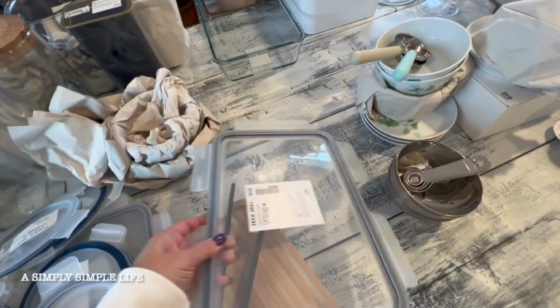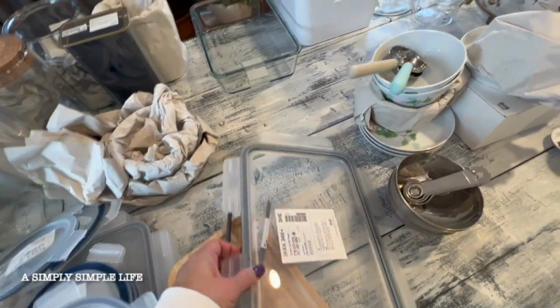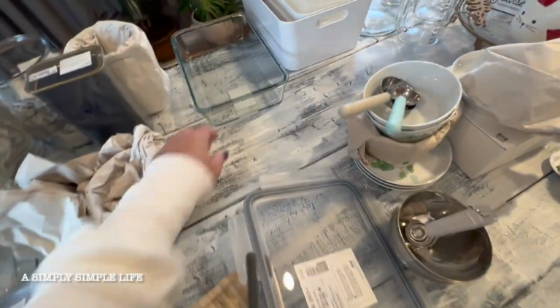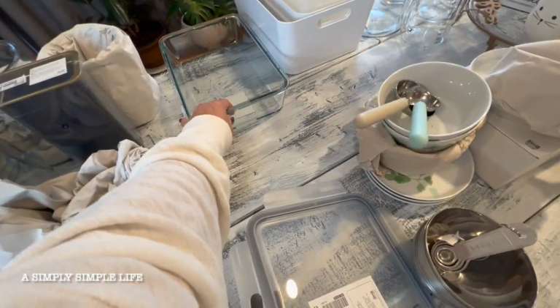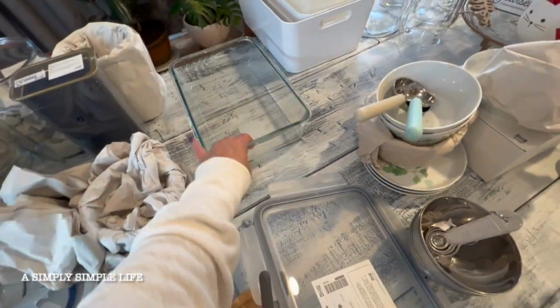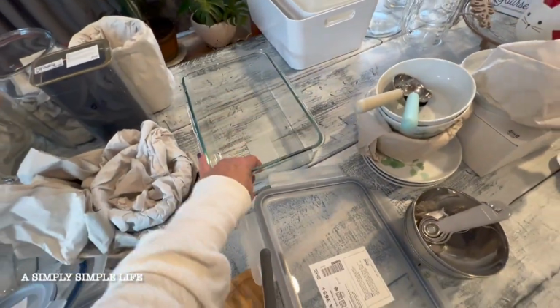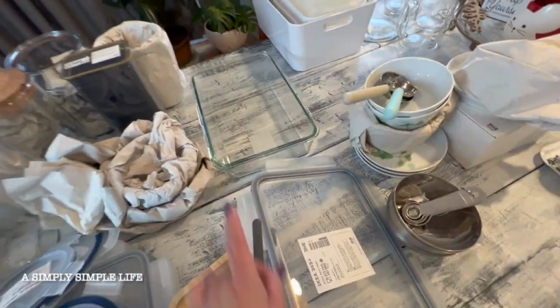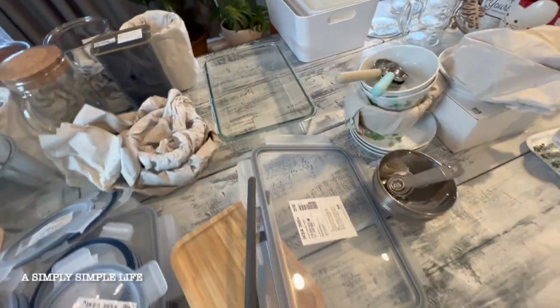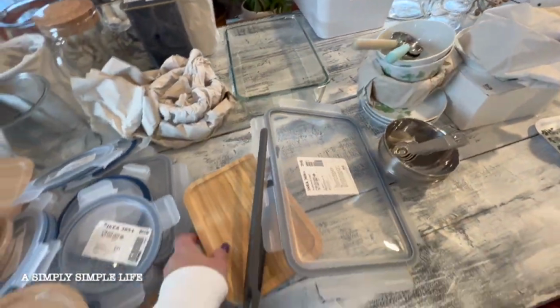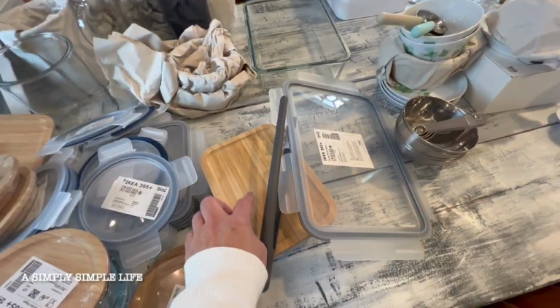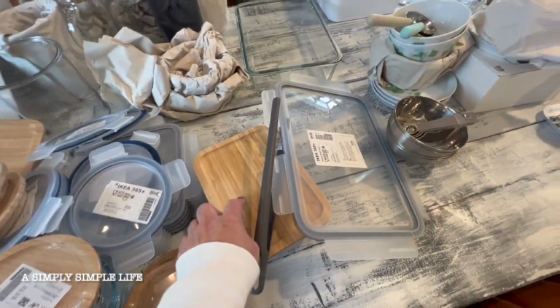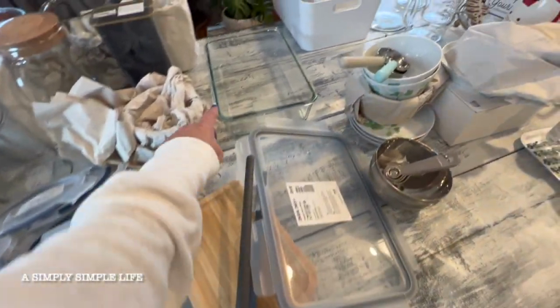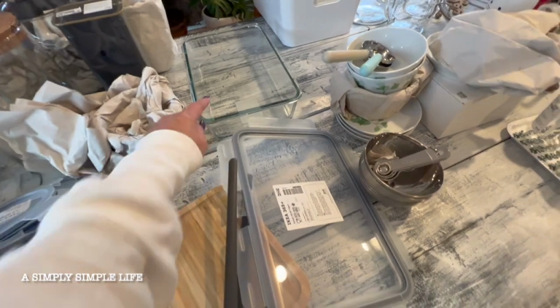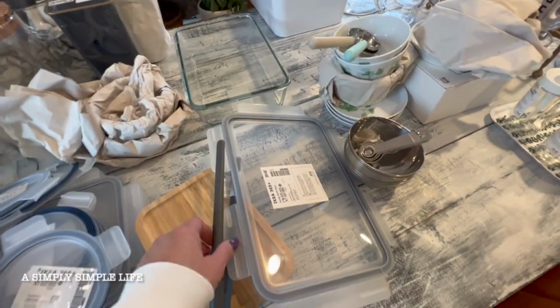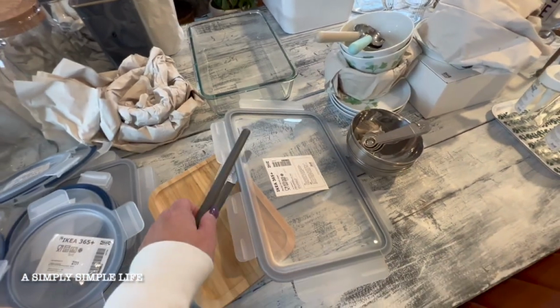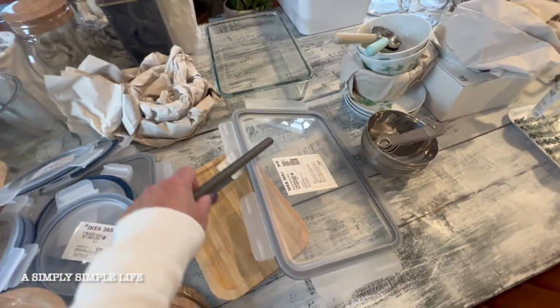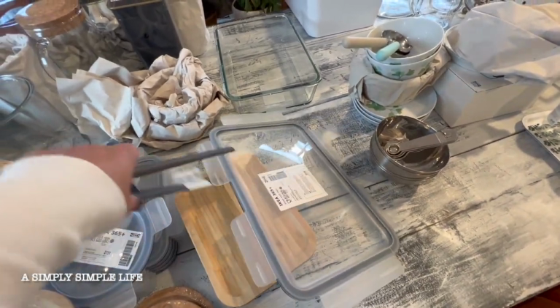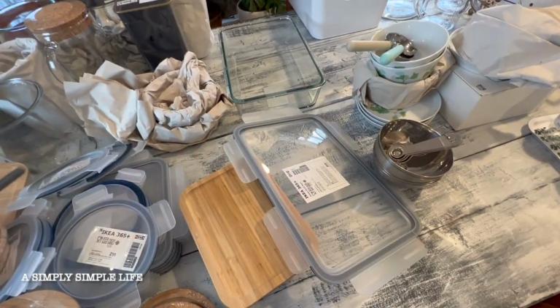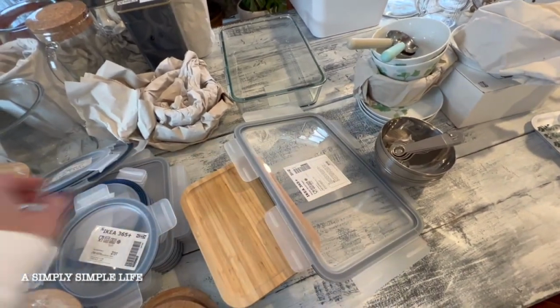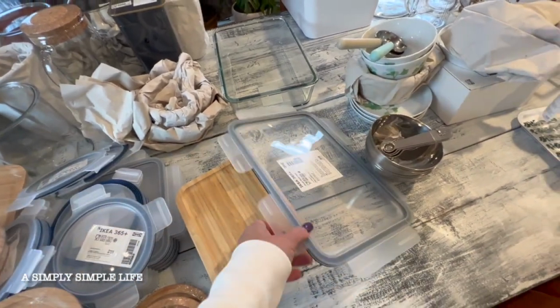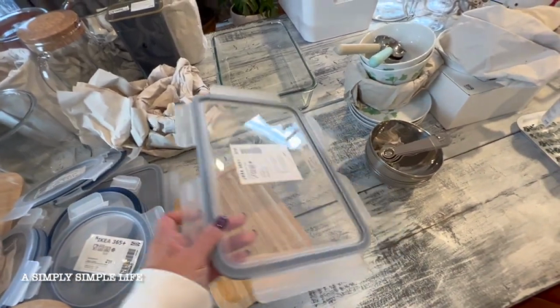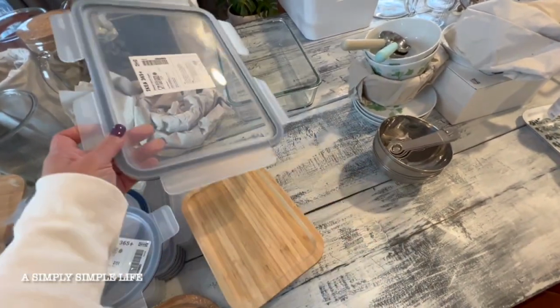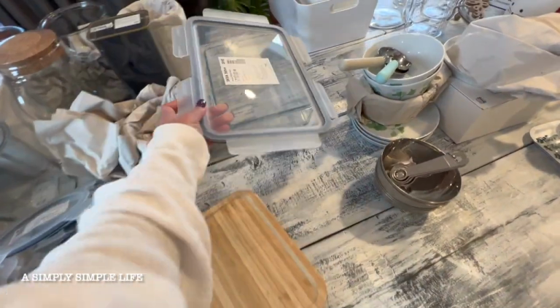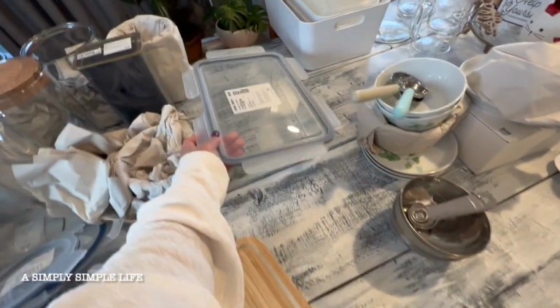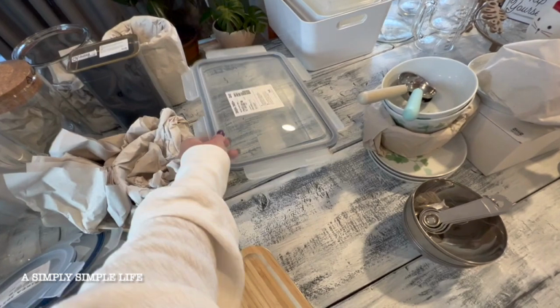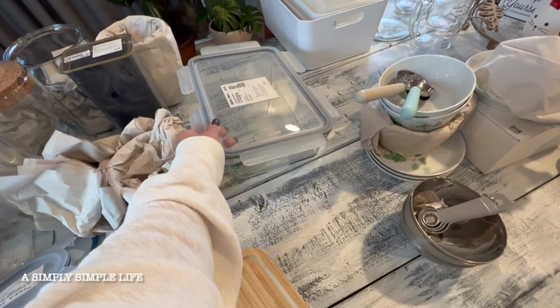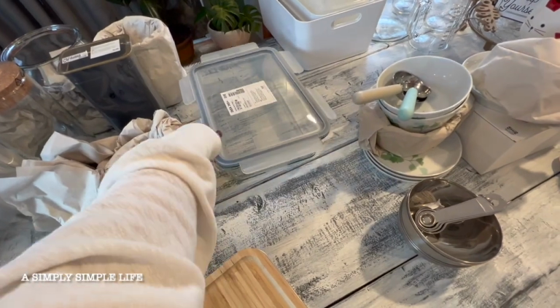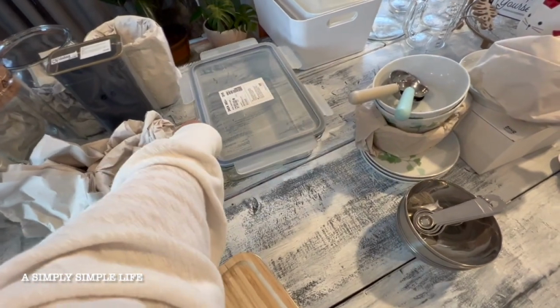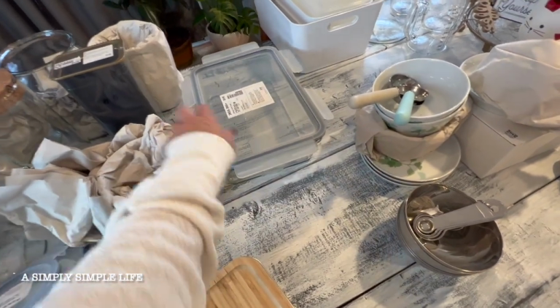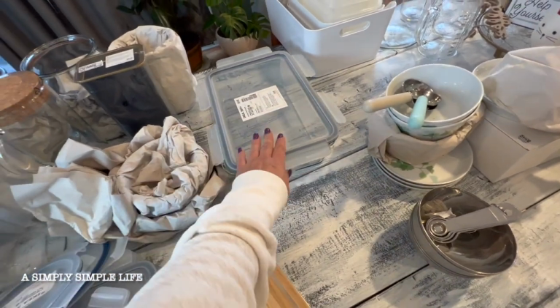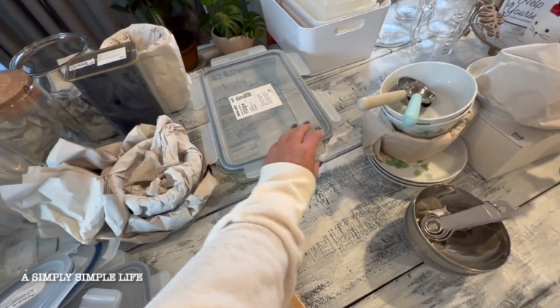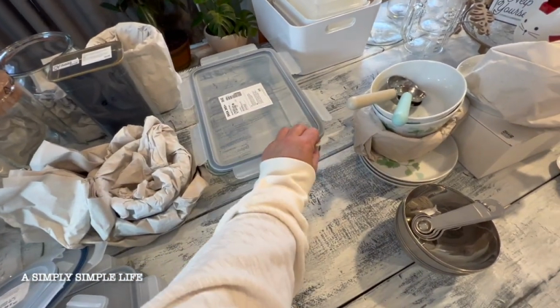They did not have the wooden lid for these — only the plastic one. If they do have the wooden one in stock, I'll go ahead and grab two, because I do prefer the wooden version.